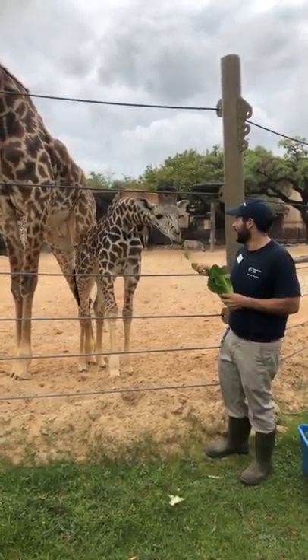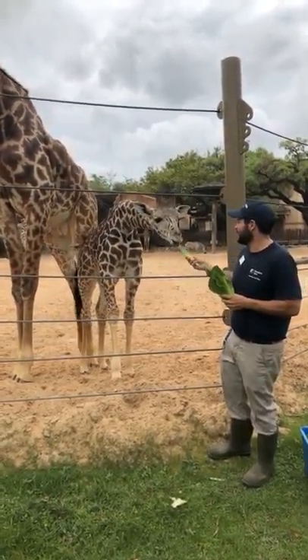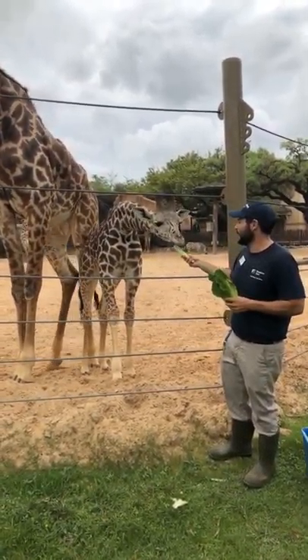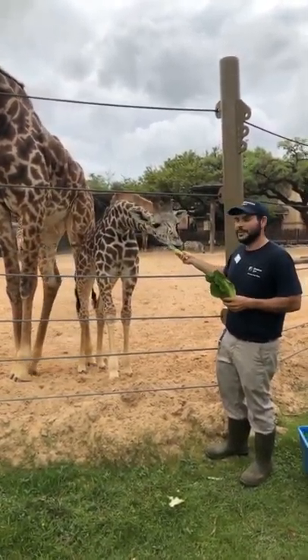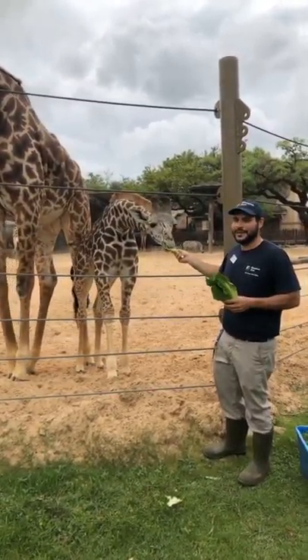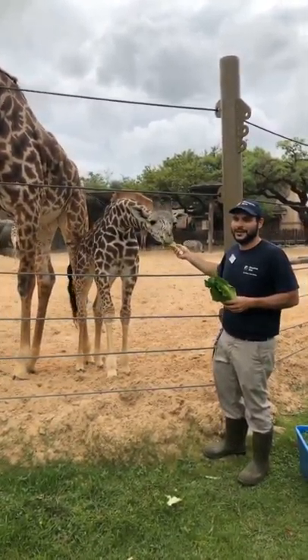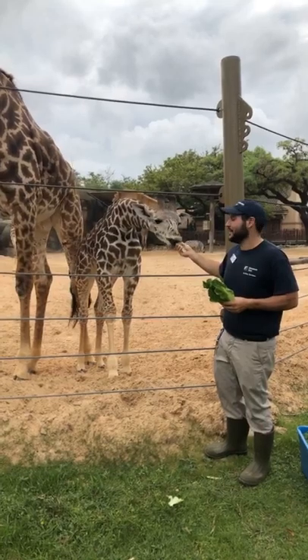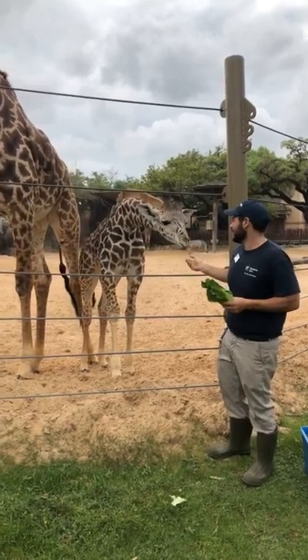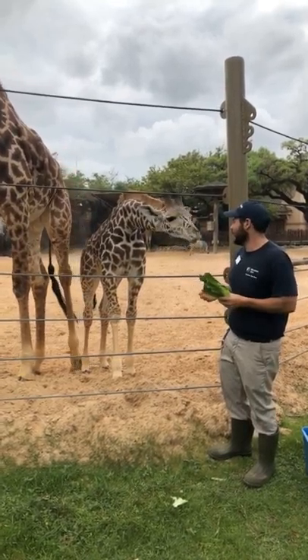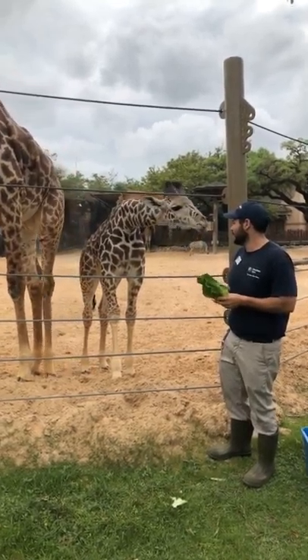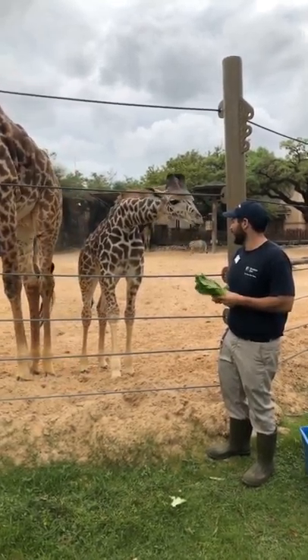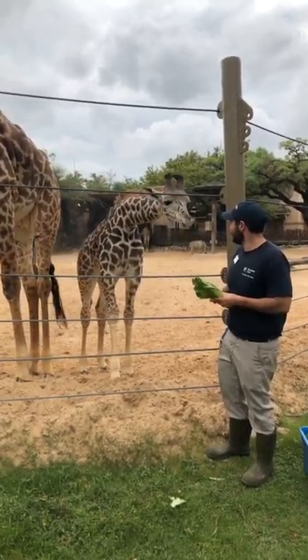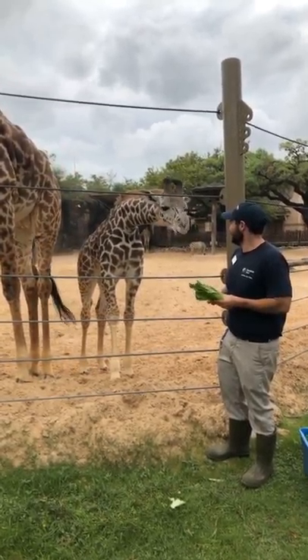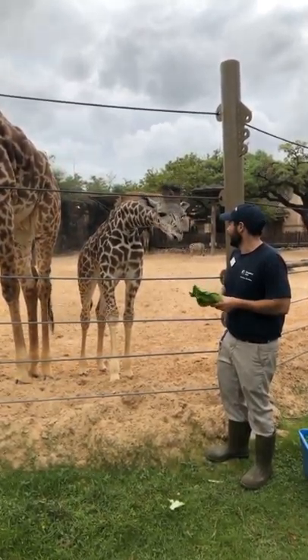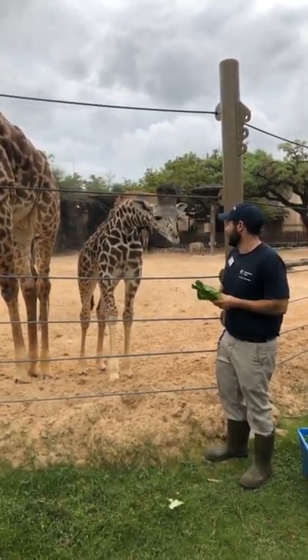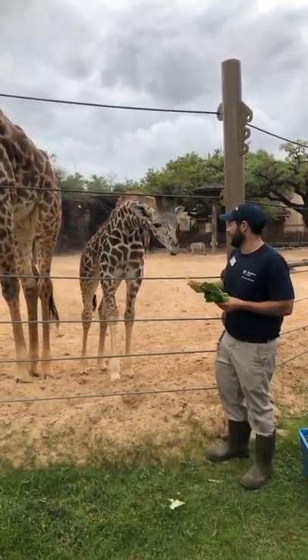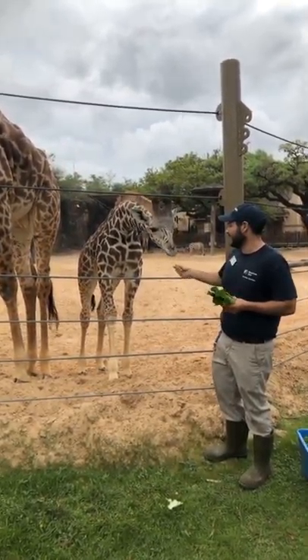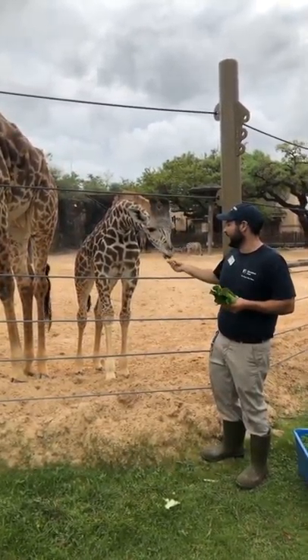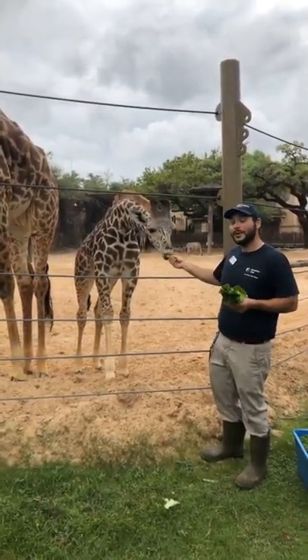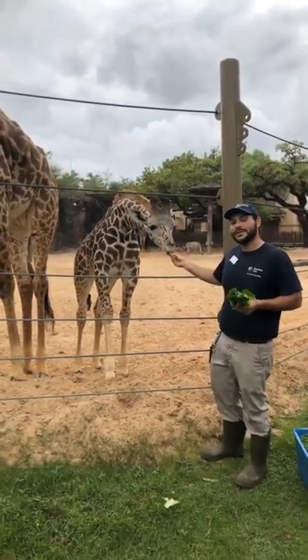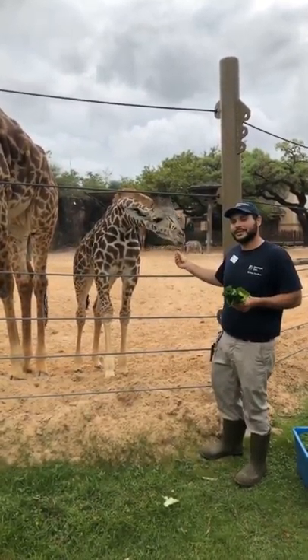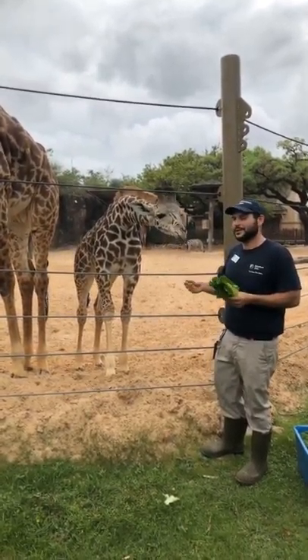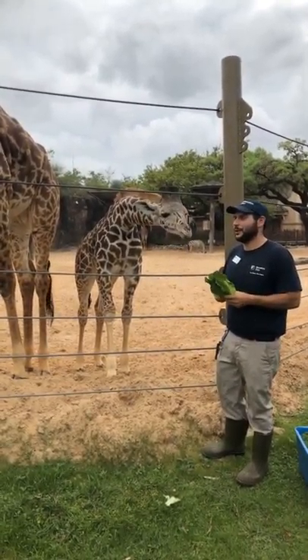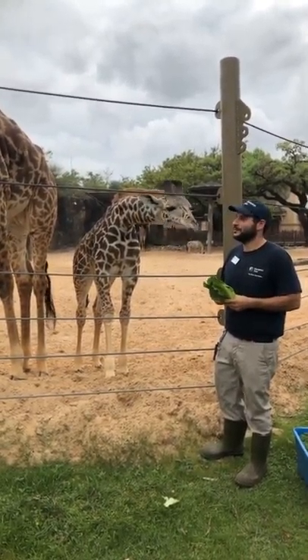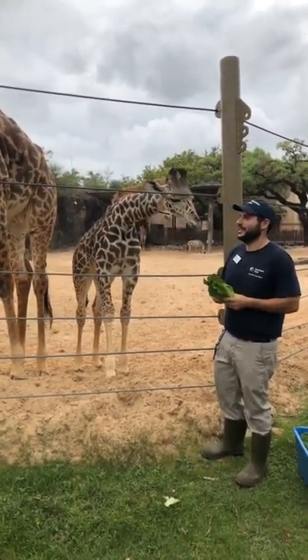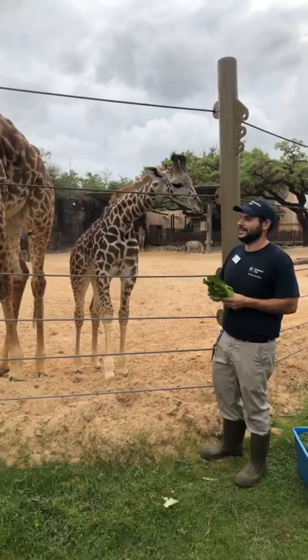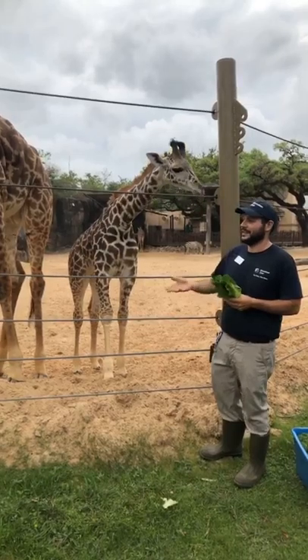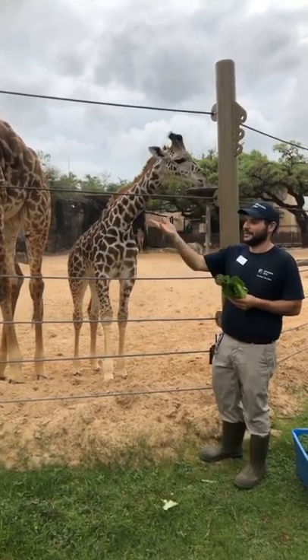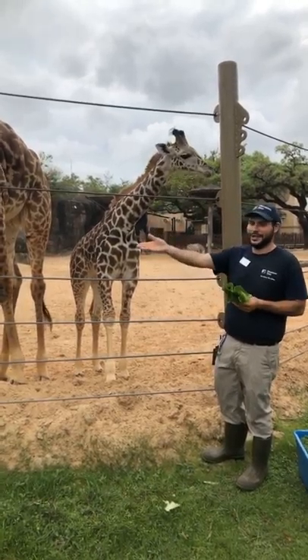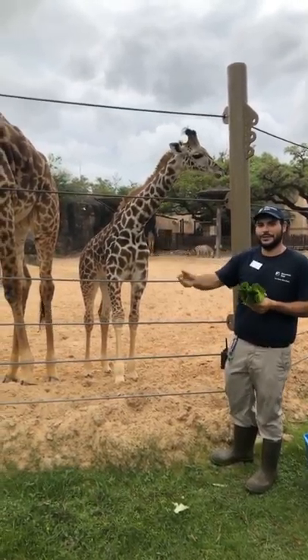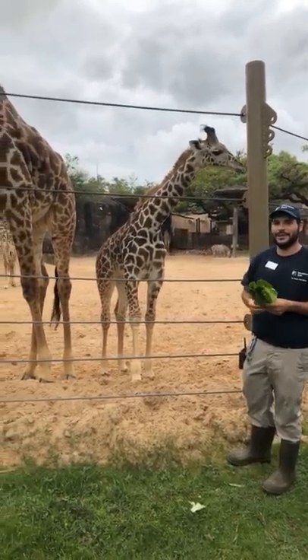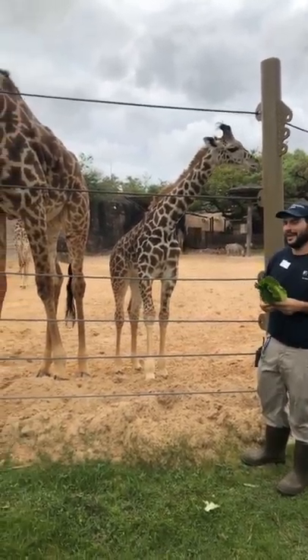This is Bobby. He's our little baby giraffe, and he is almost six months old. And next to him is Joshua with Heather.